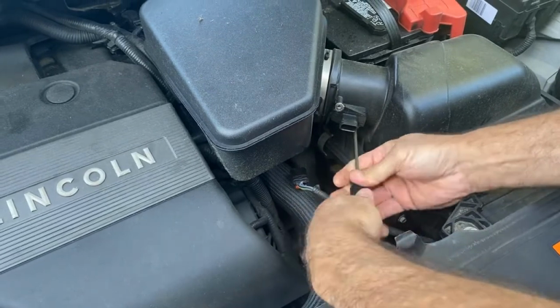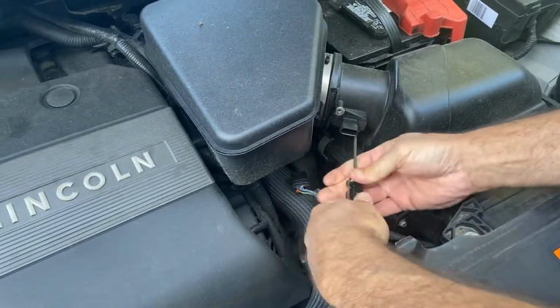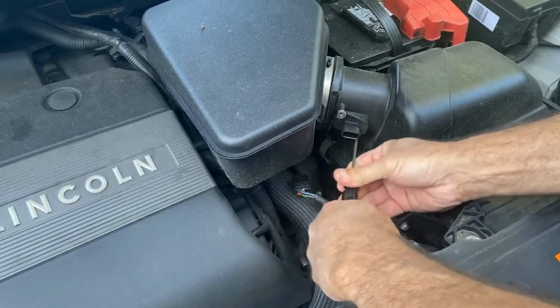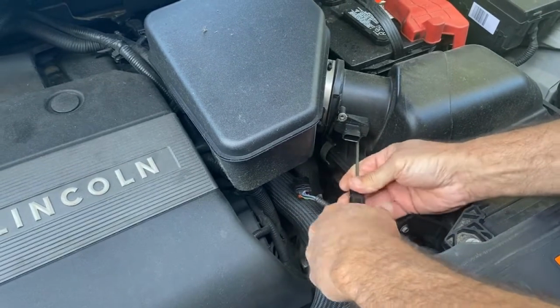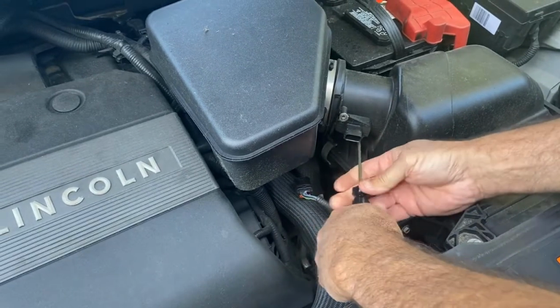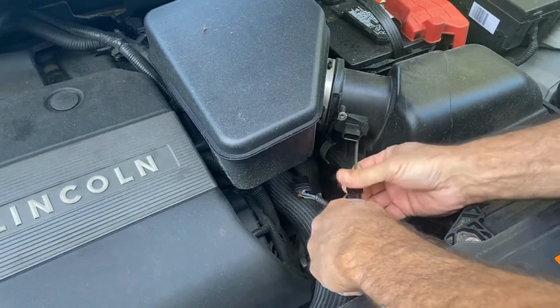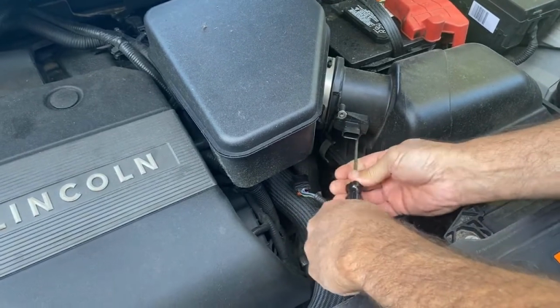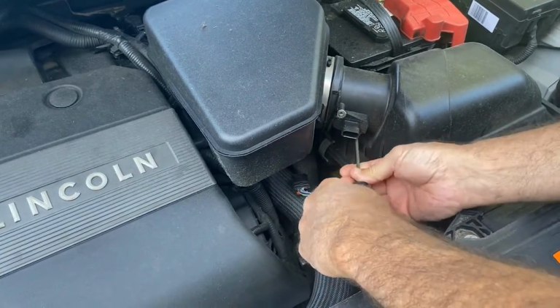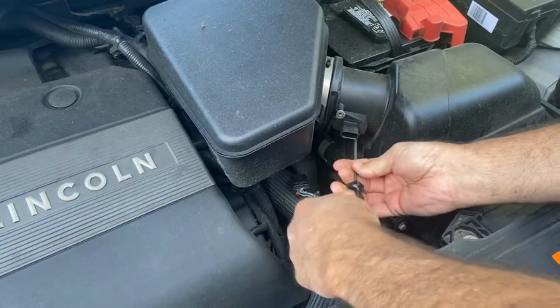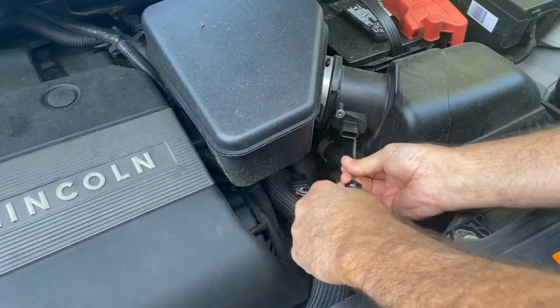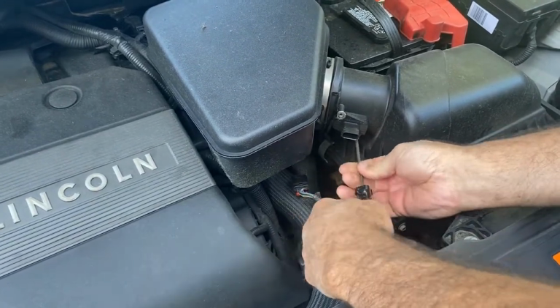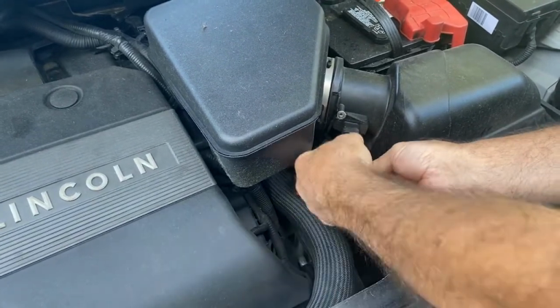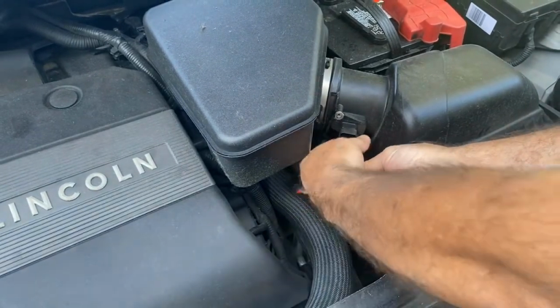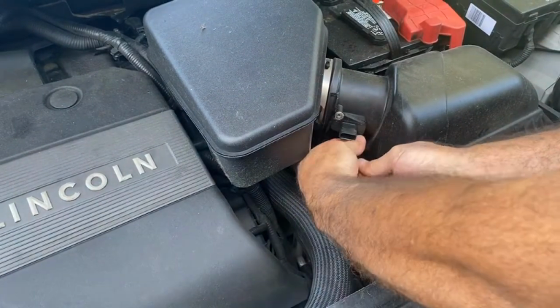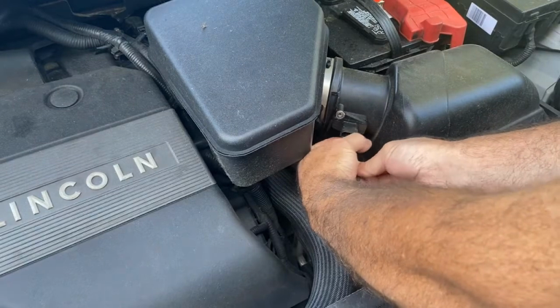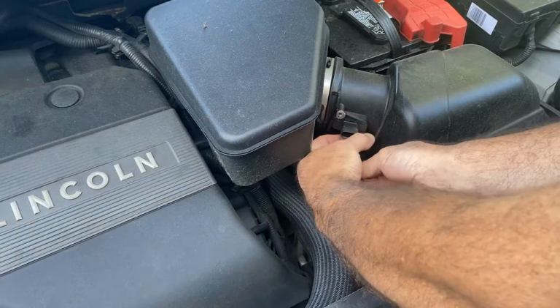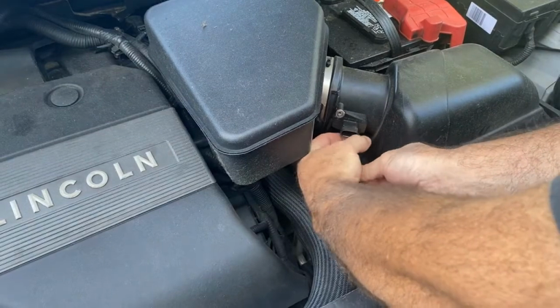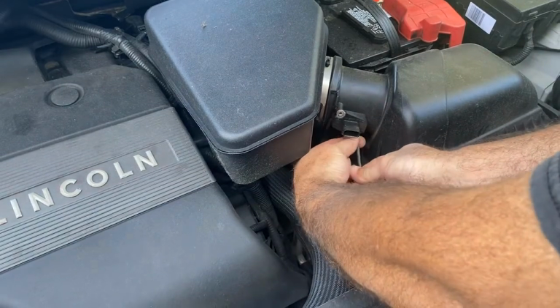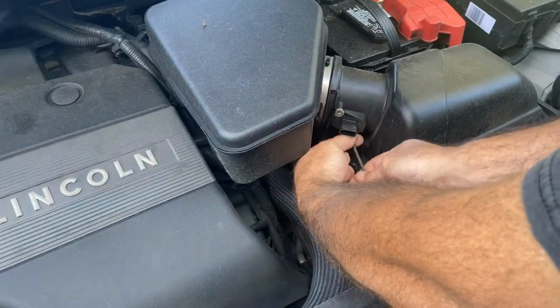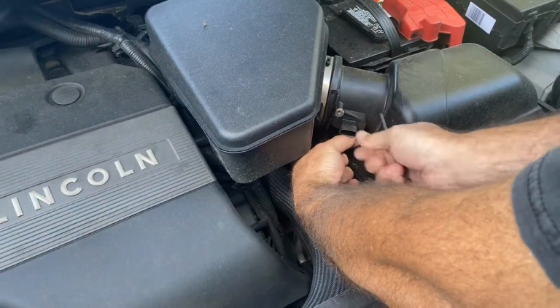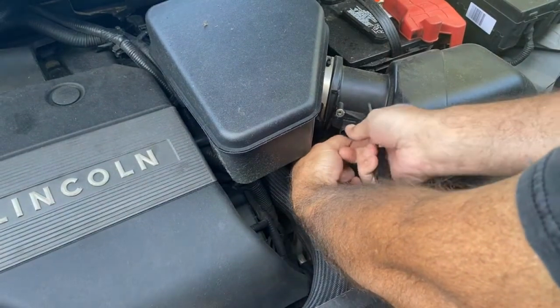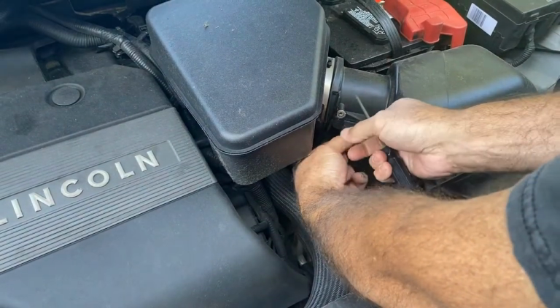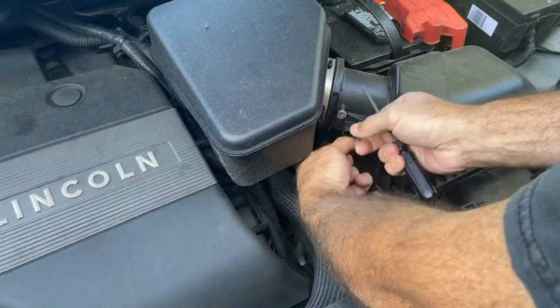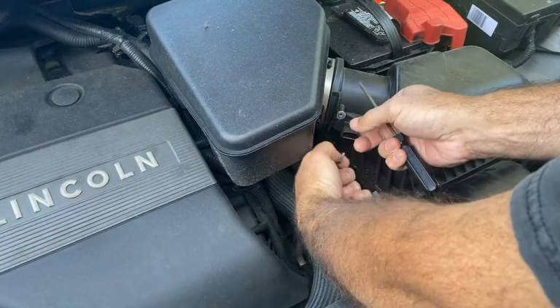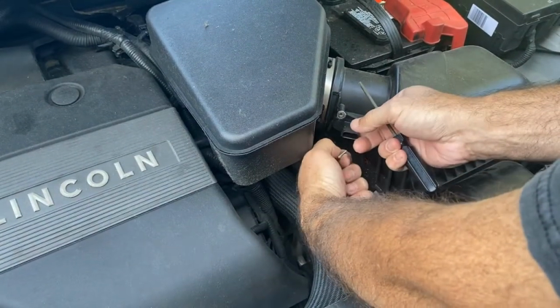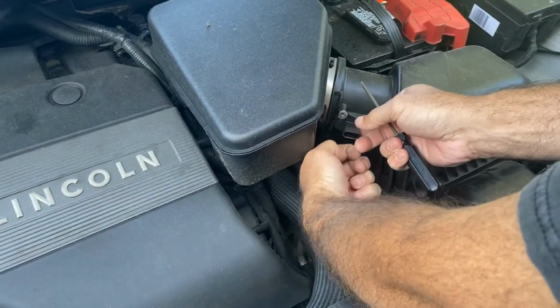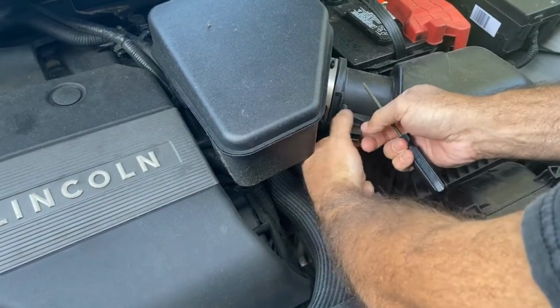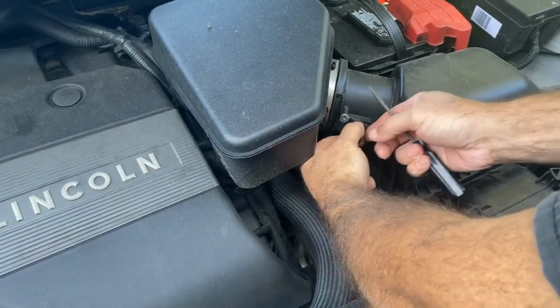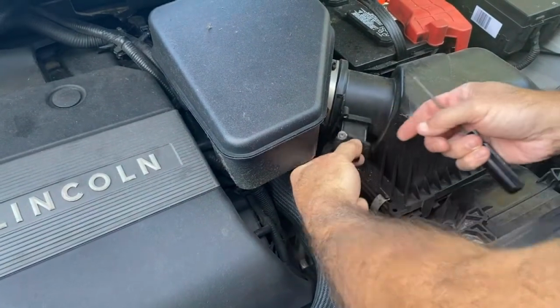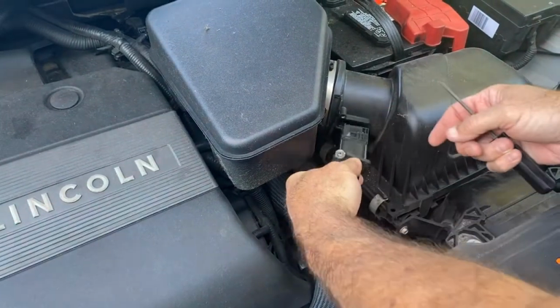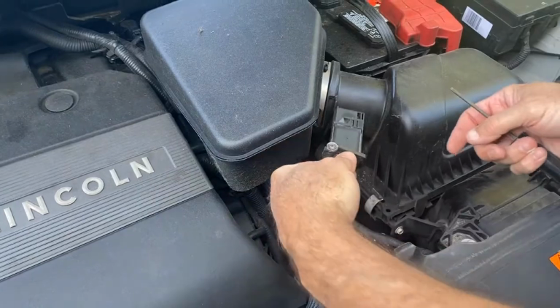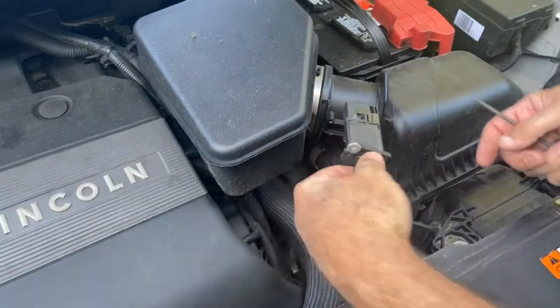Now this is something that should be done every 30,000 to 50,000 miles. Most people forget. And it just happens to fall right out like that.